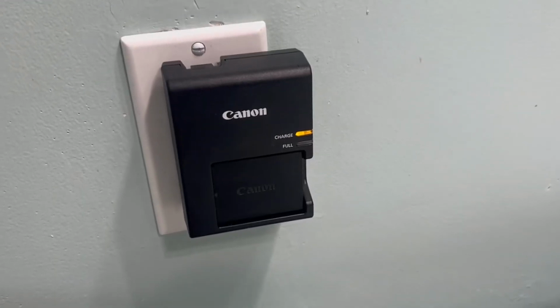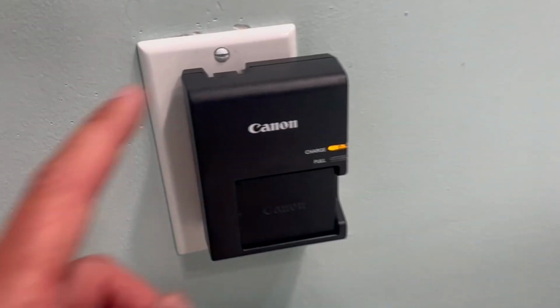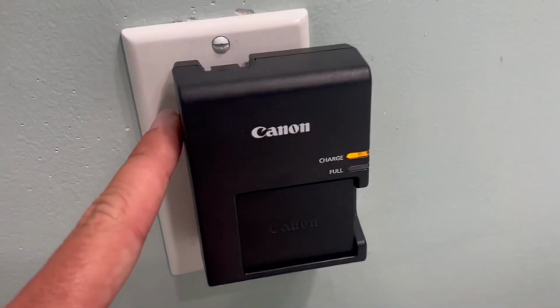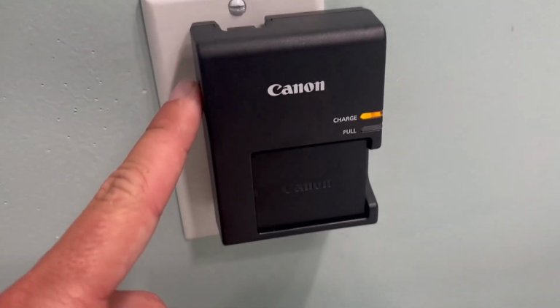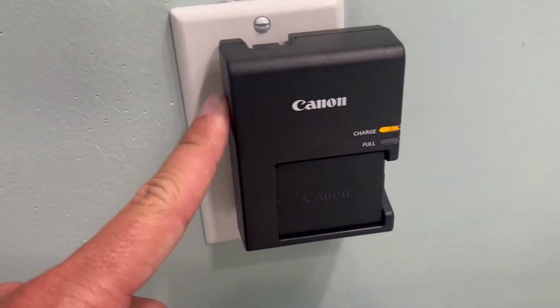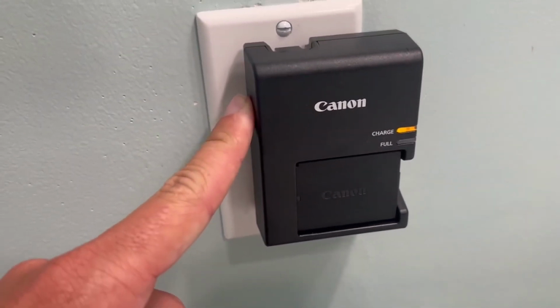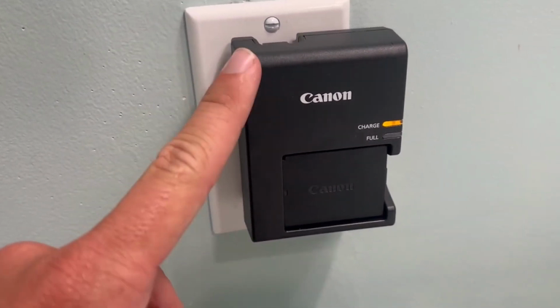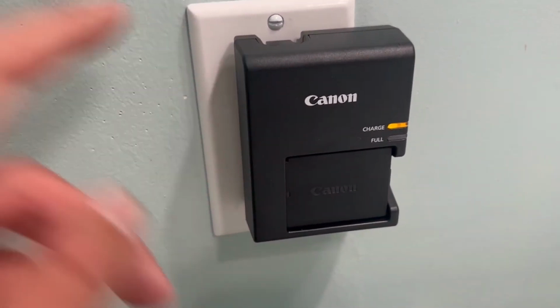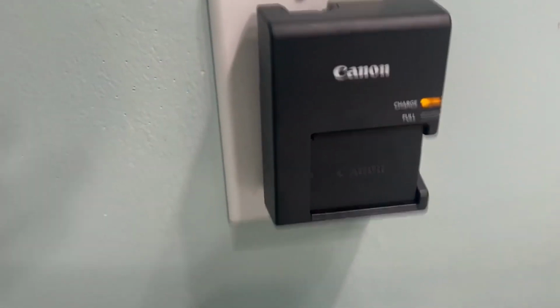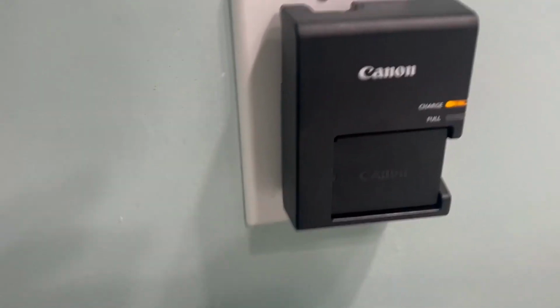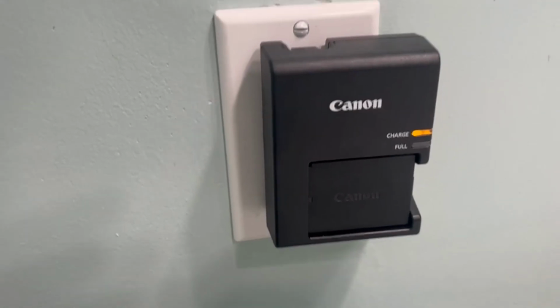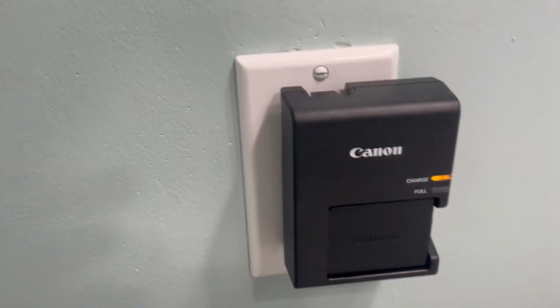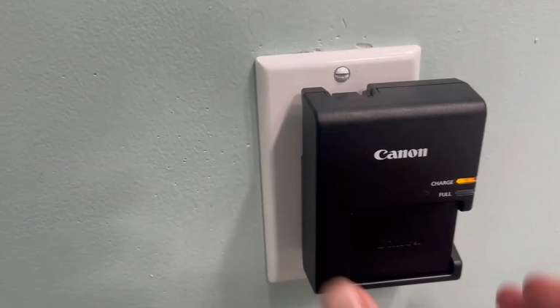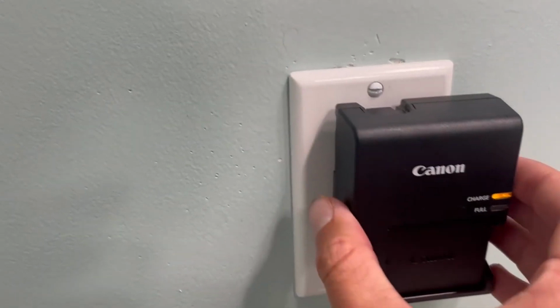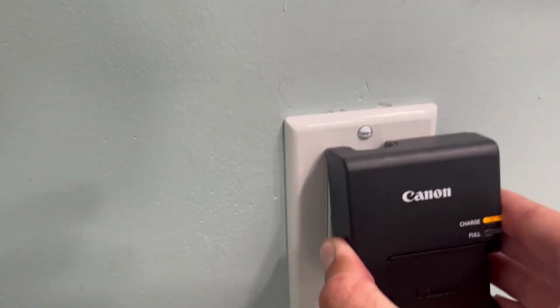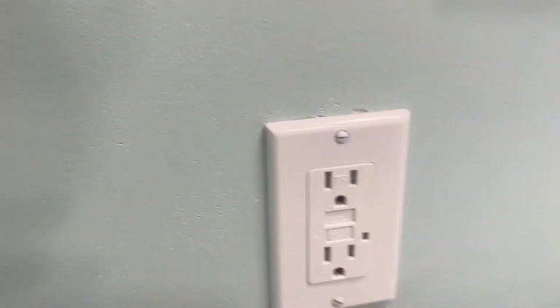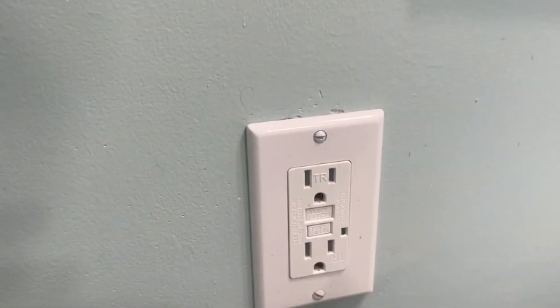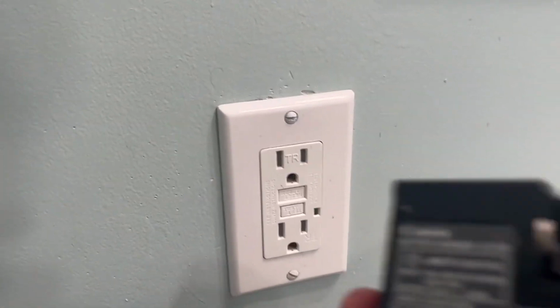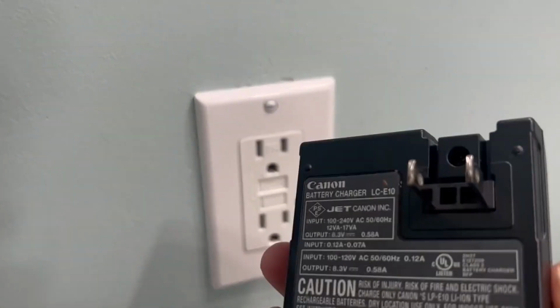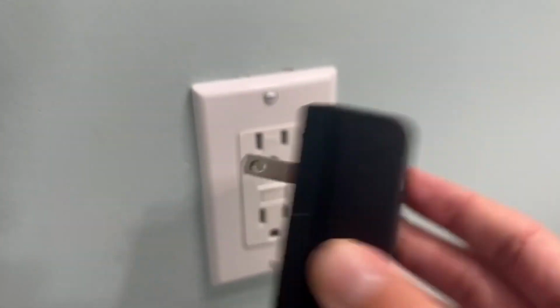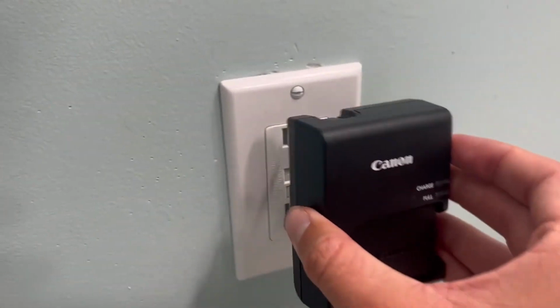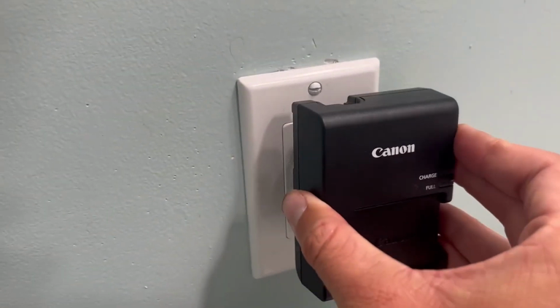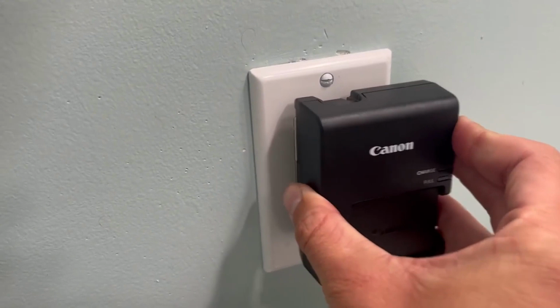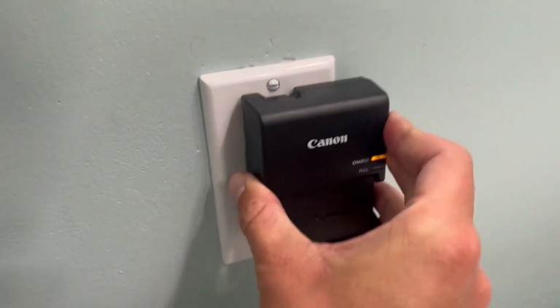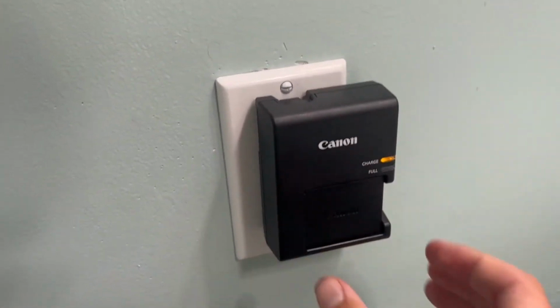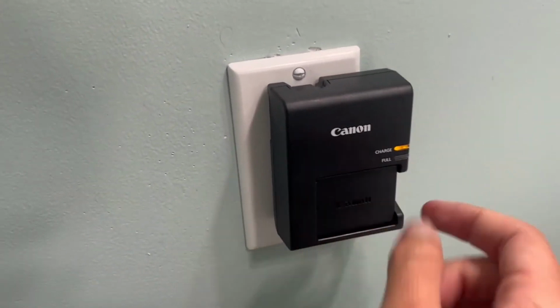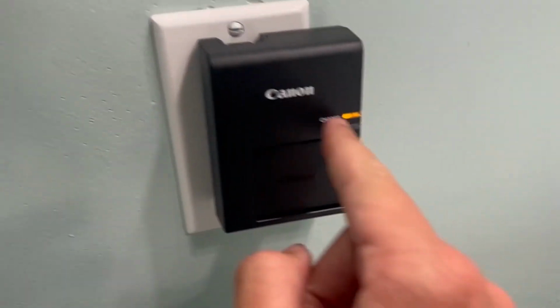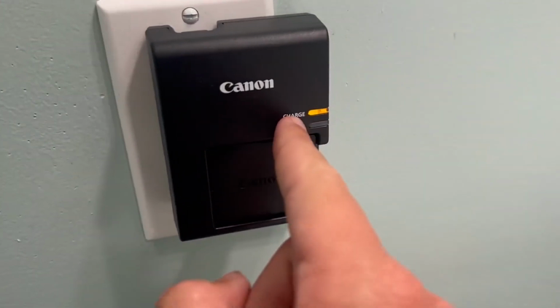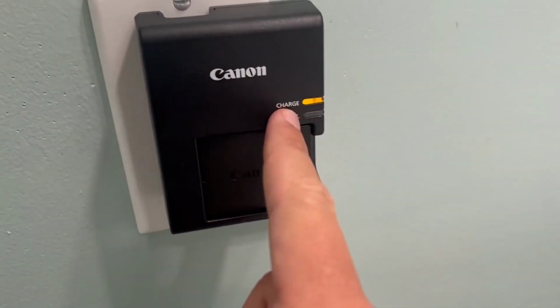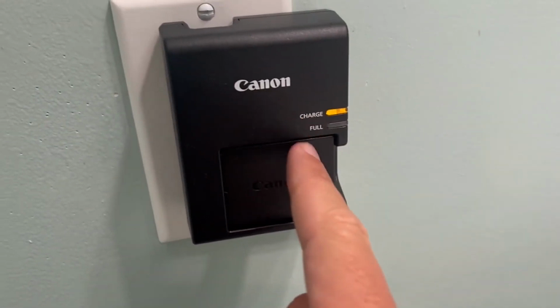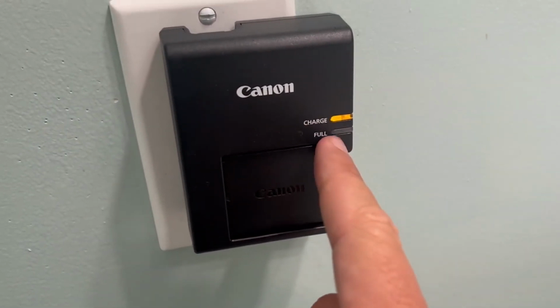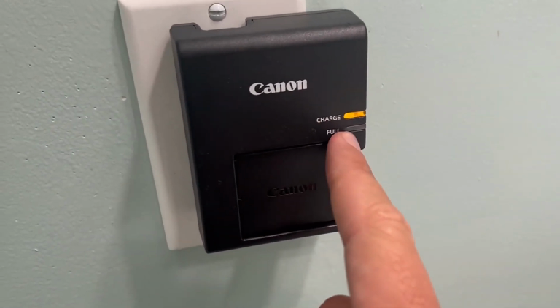Today we're taking a closer look at this Canon battery charger. Very simple to use — just plug it into your wall, and it's going to tell you it's charging.